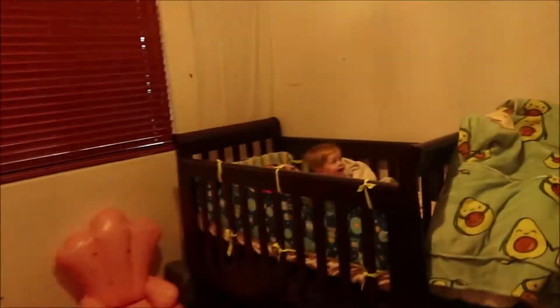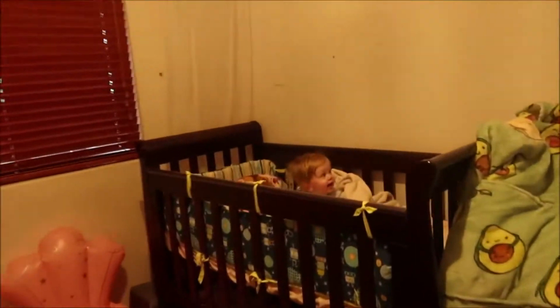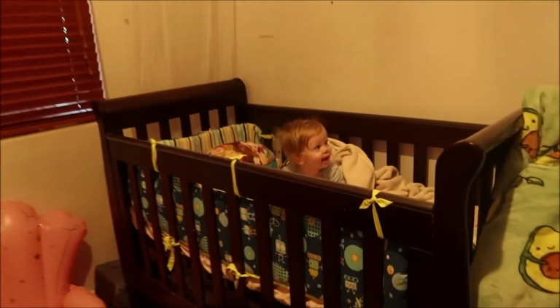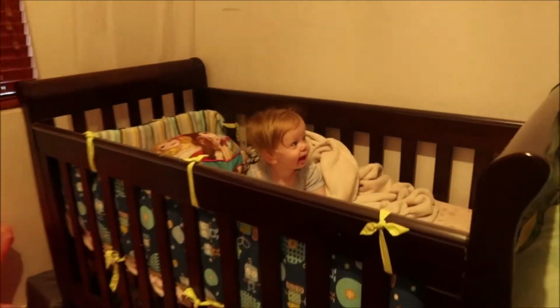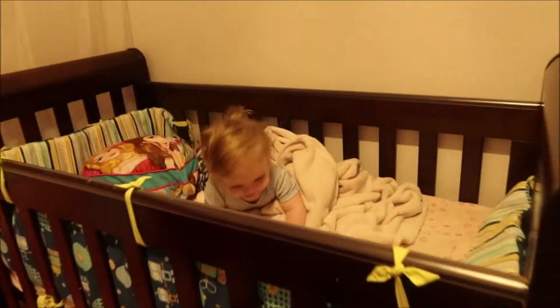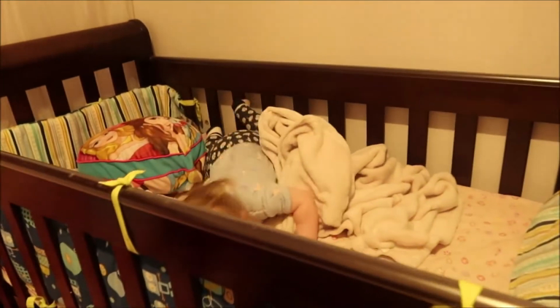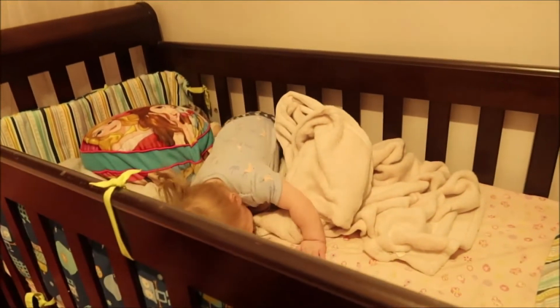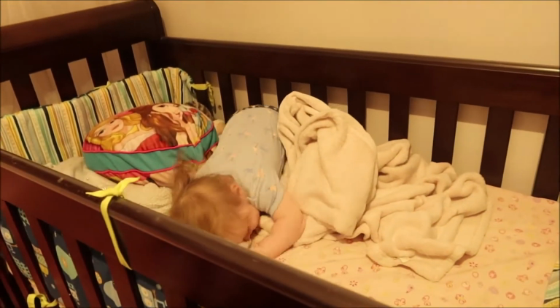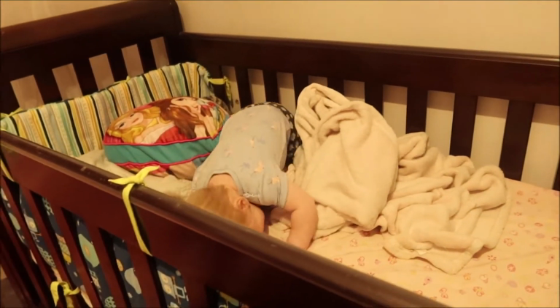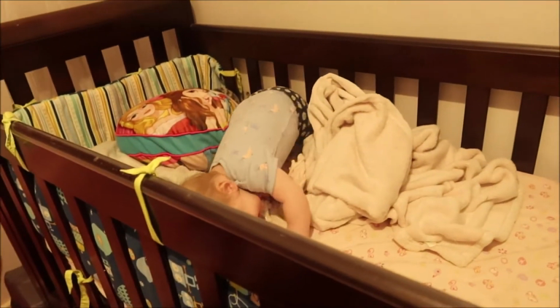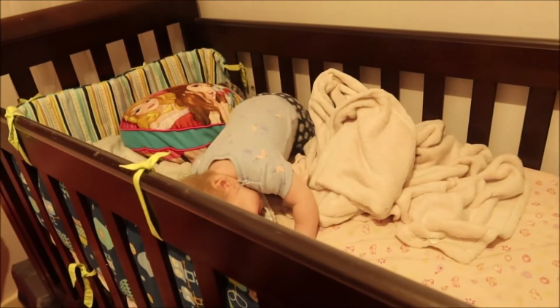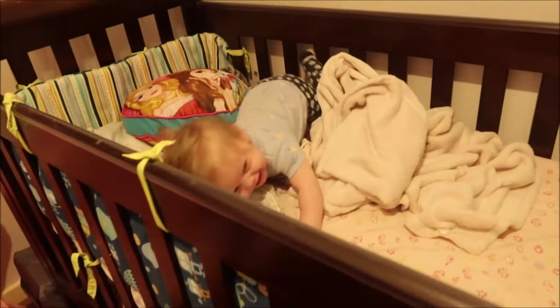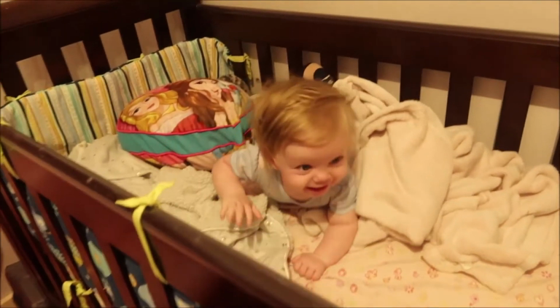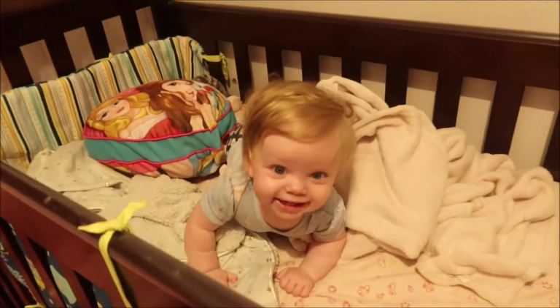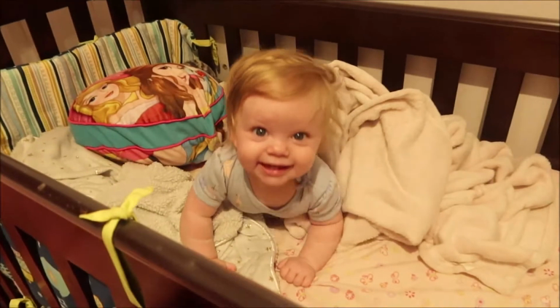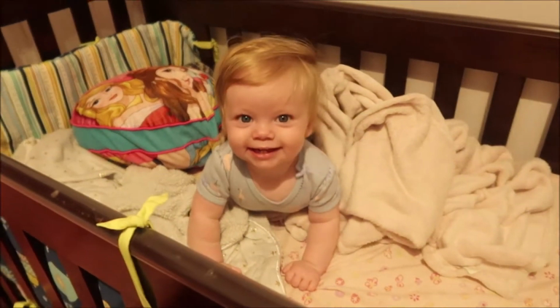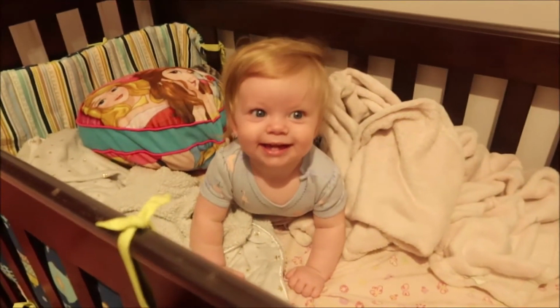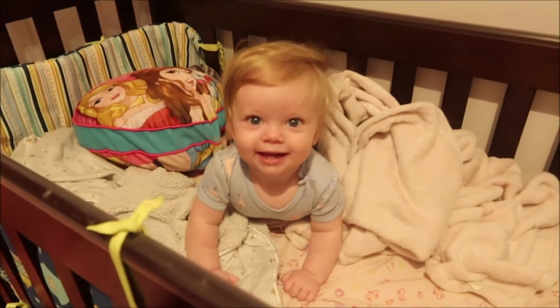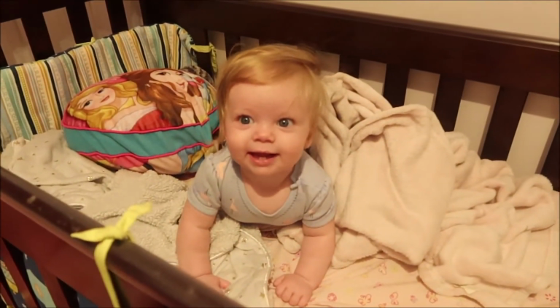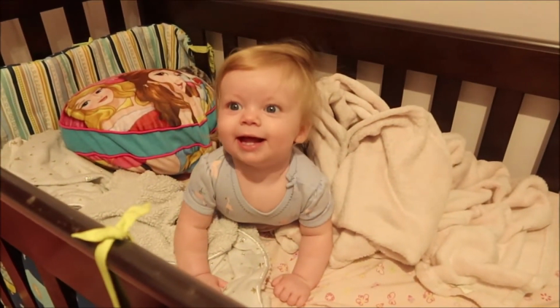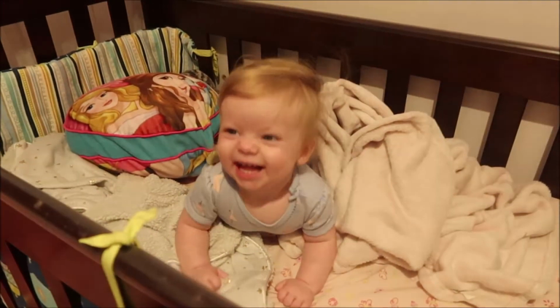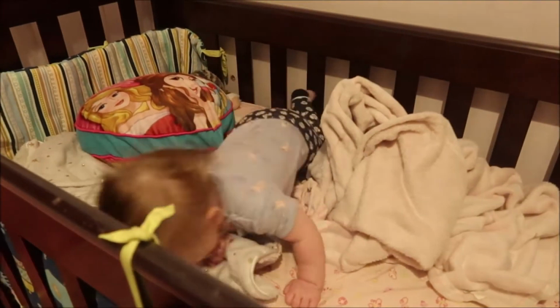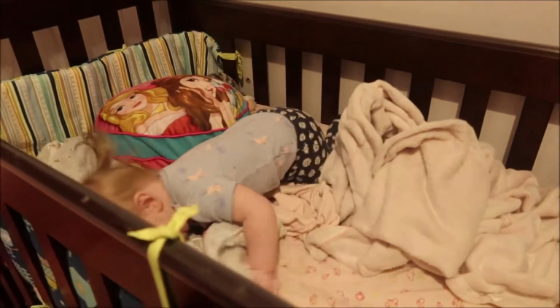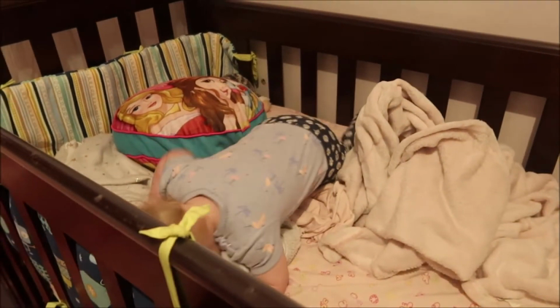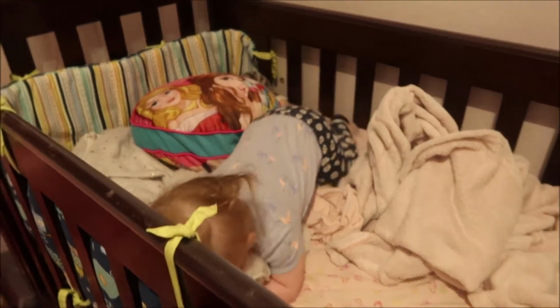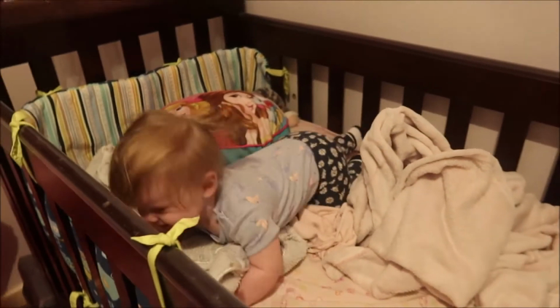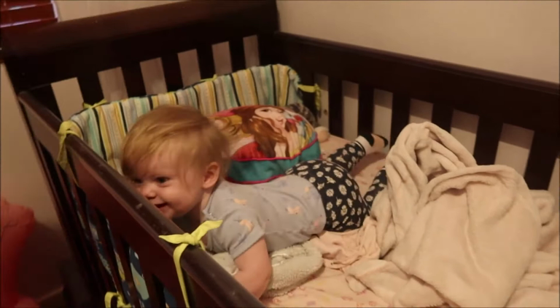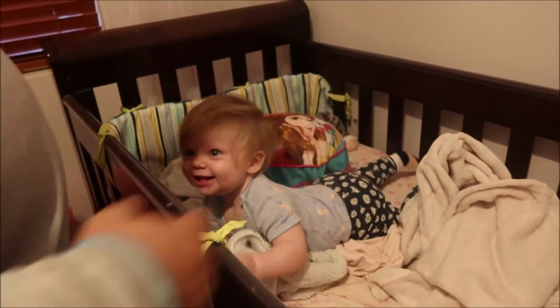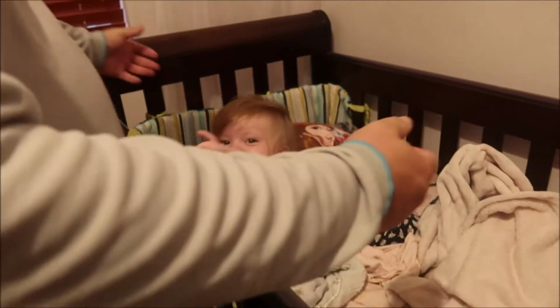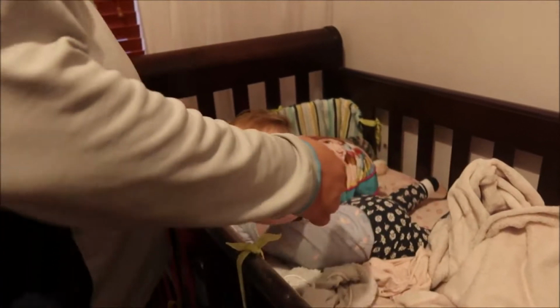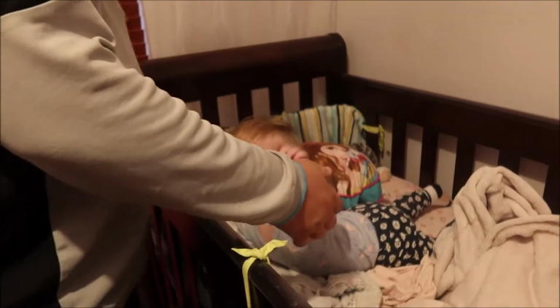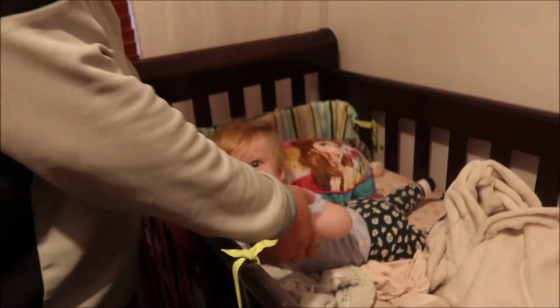I smell her. She done sheet. You done poo poo. Hey Dada. You can get the first hug if you want. Stand her up, come on then. Come up.